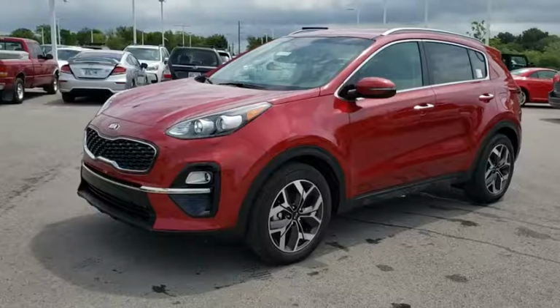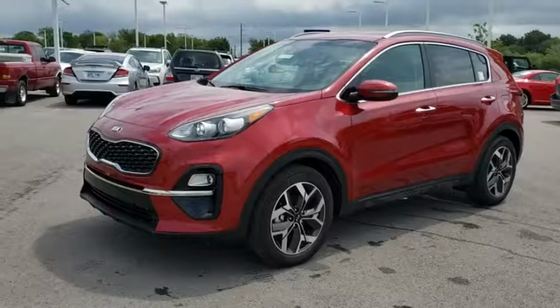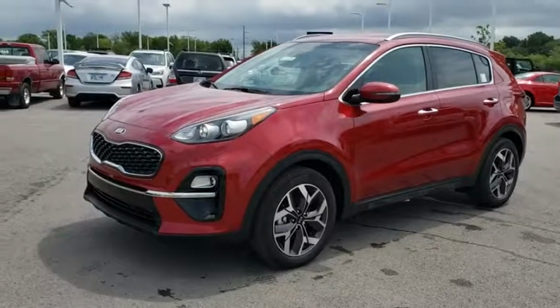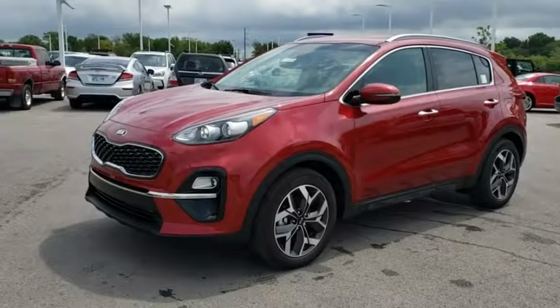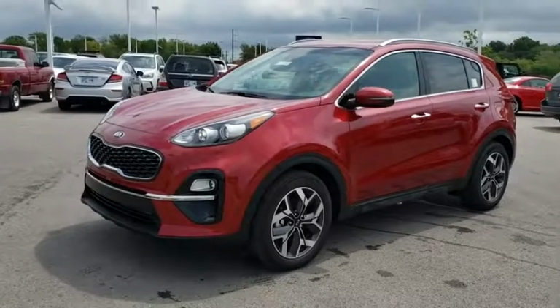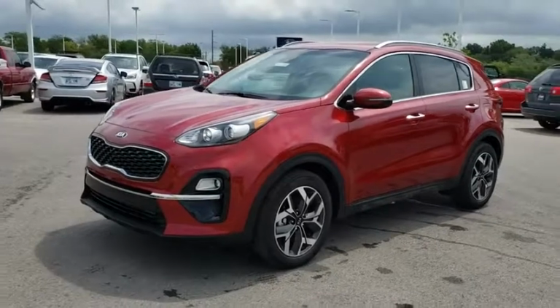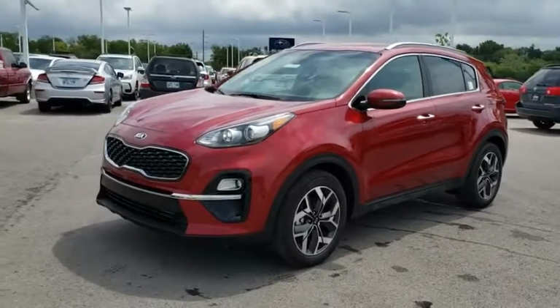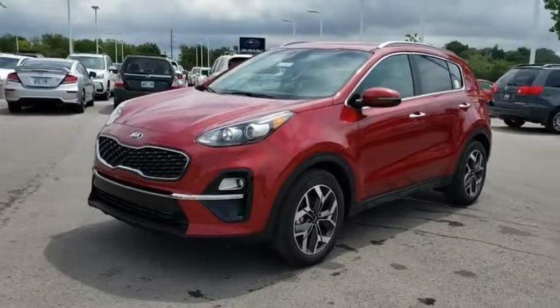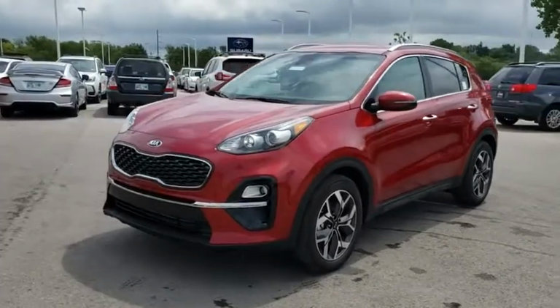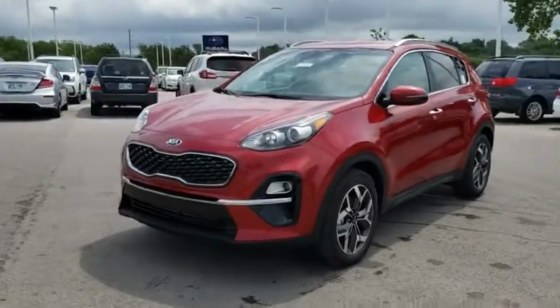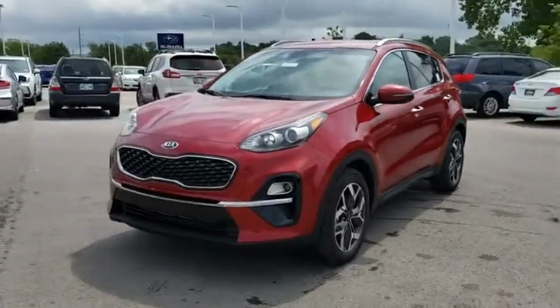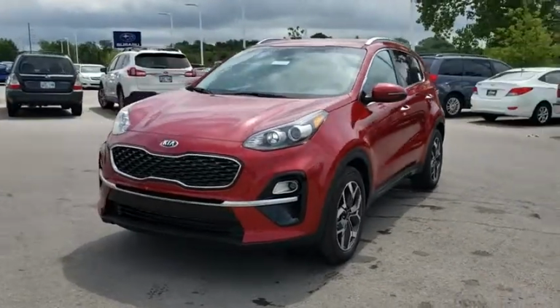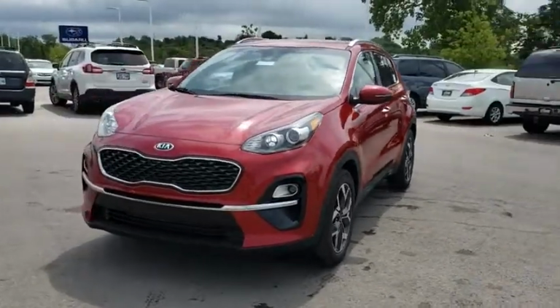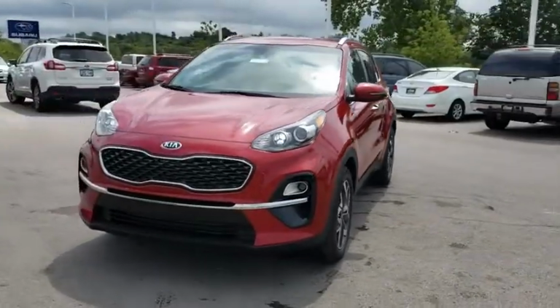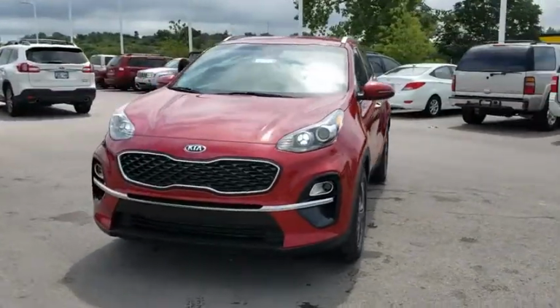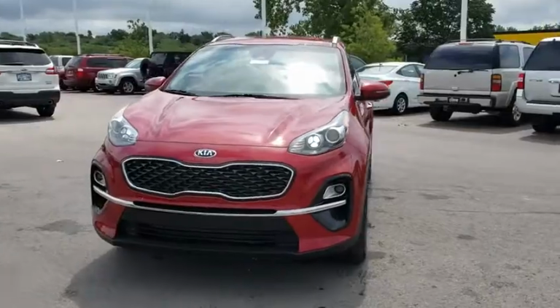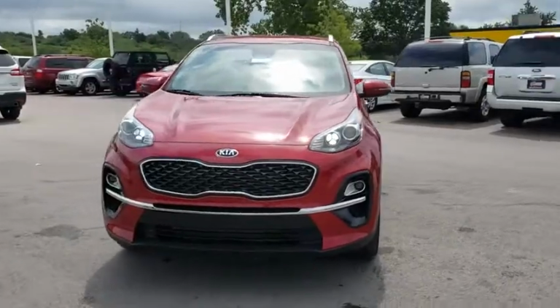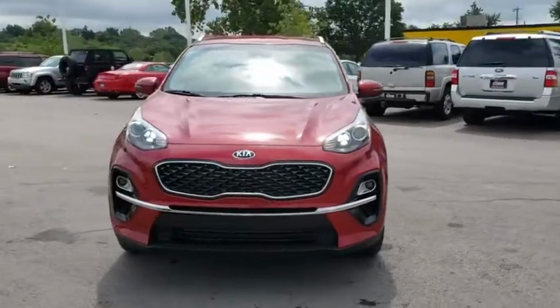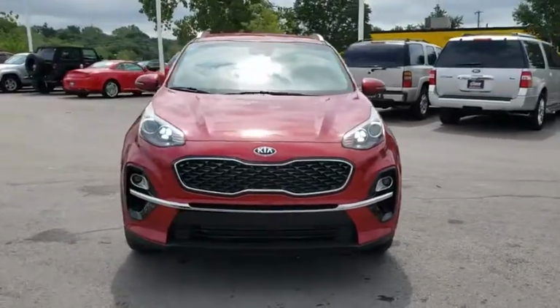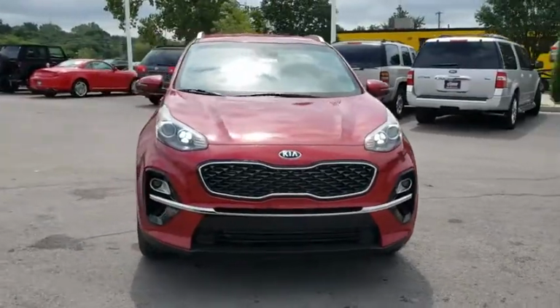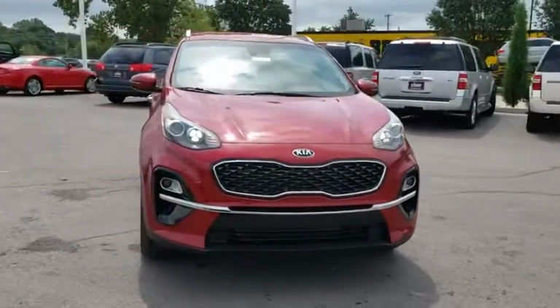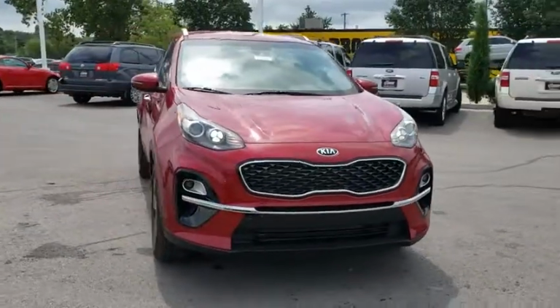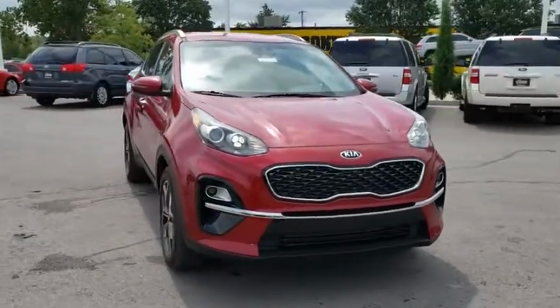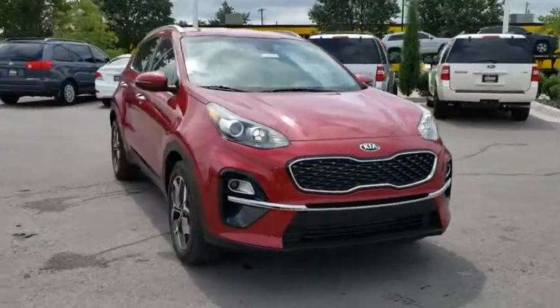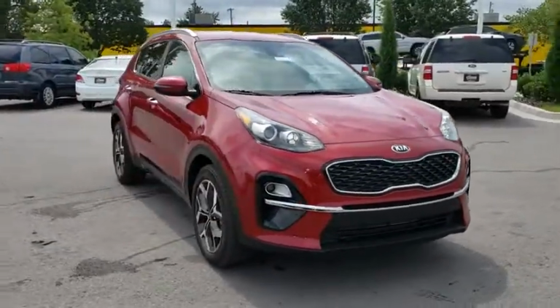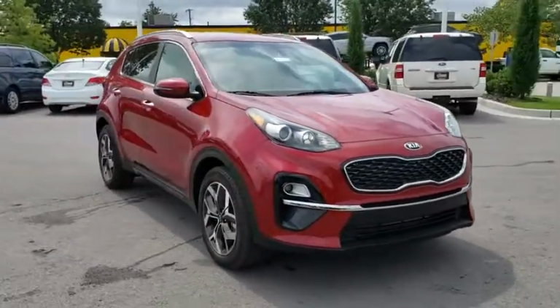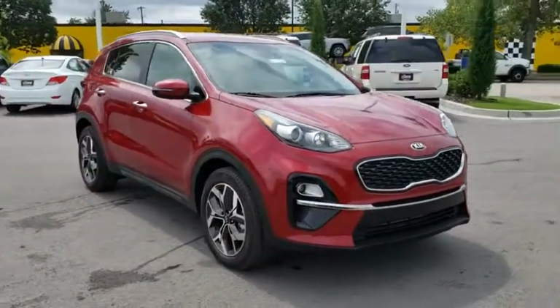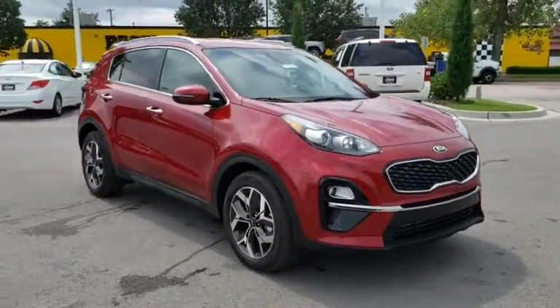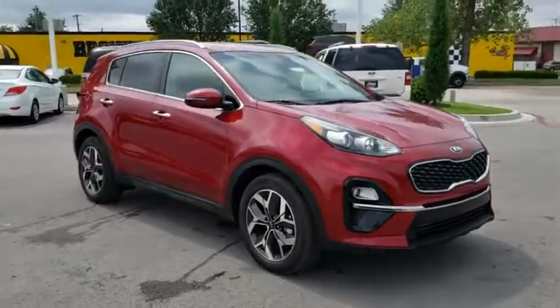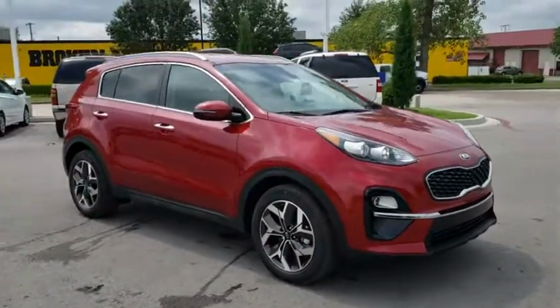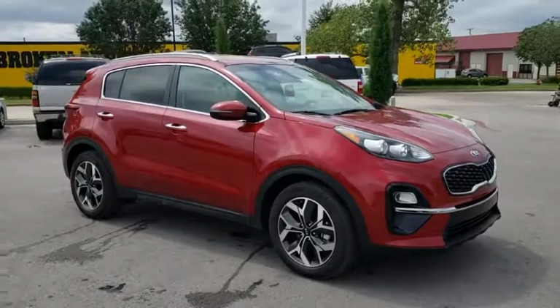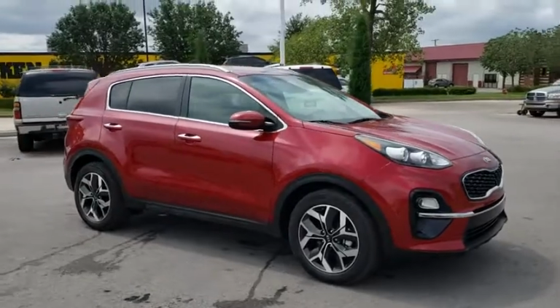Take a ride in the 2020 Kia Sportage. With its sleek and stylish exterior and its roomy, feature-laden interior, the Sportage both looks good and performs well on the road.